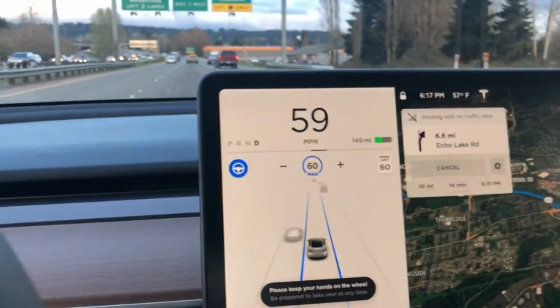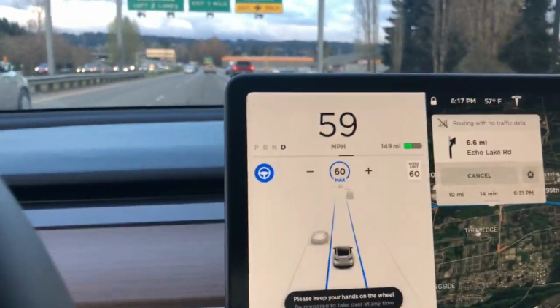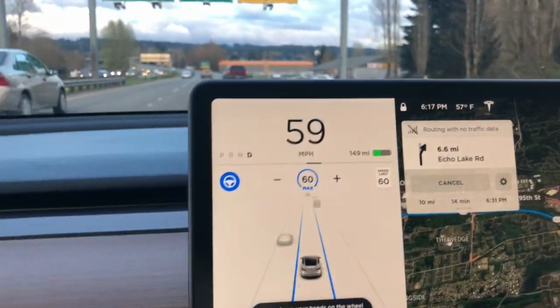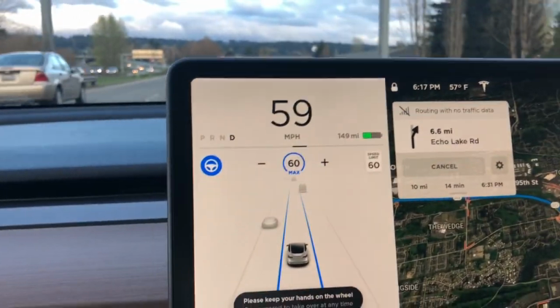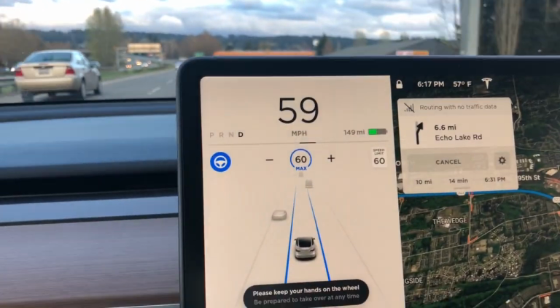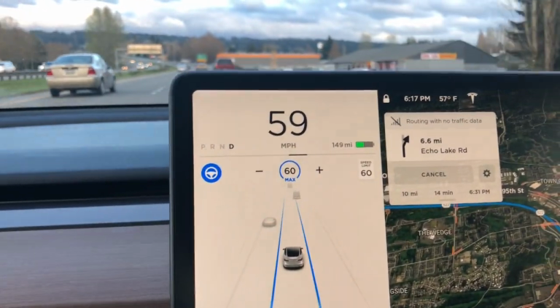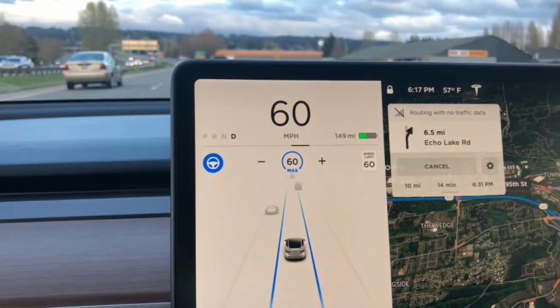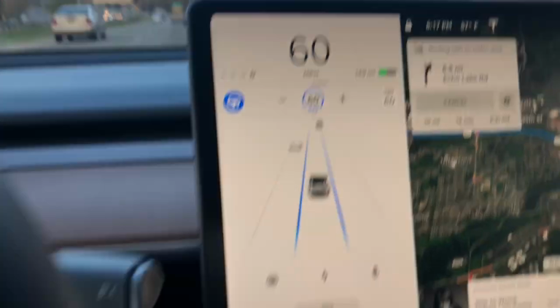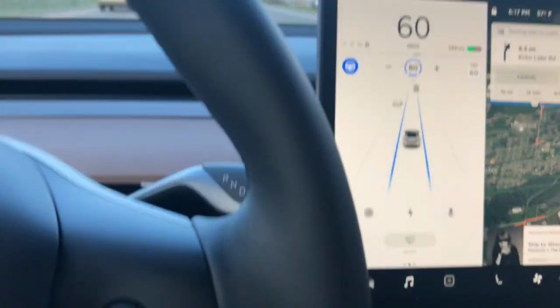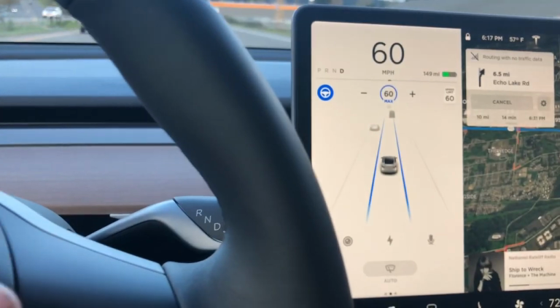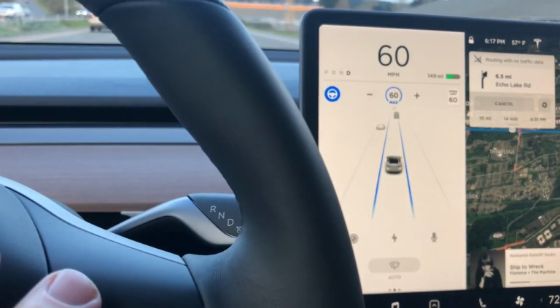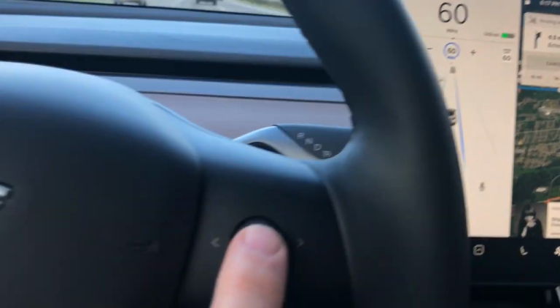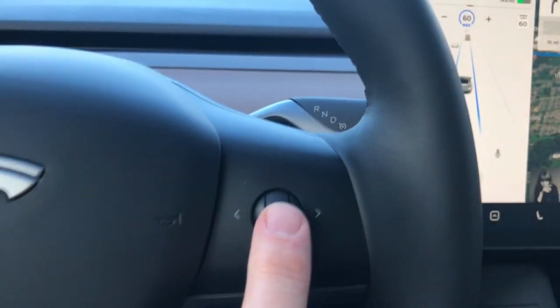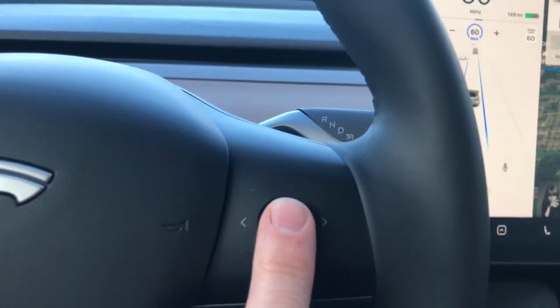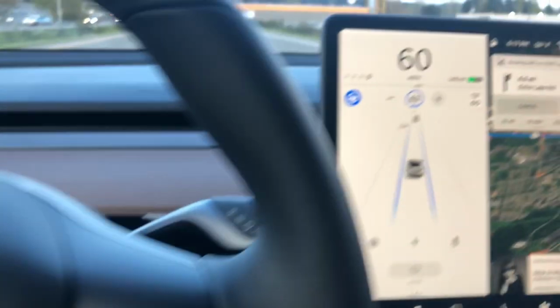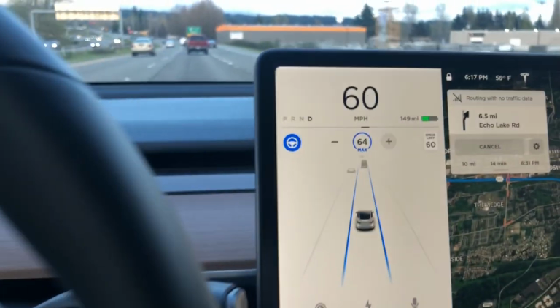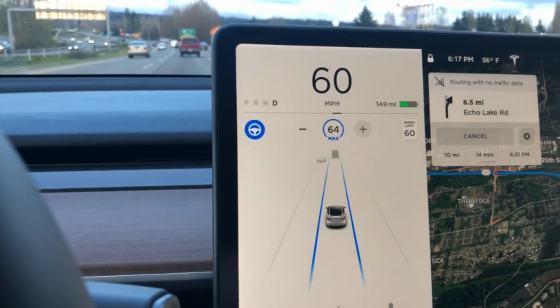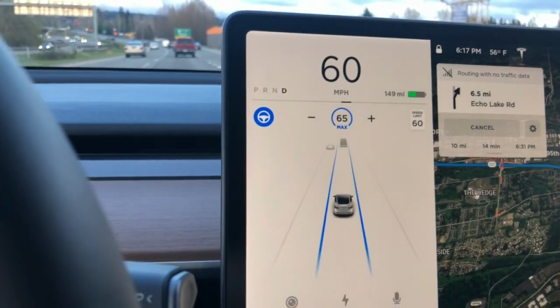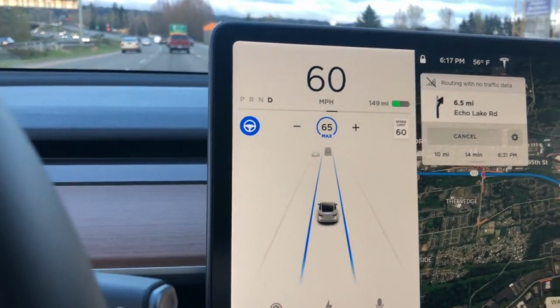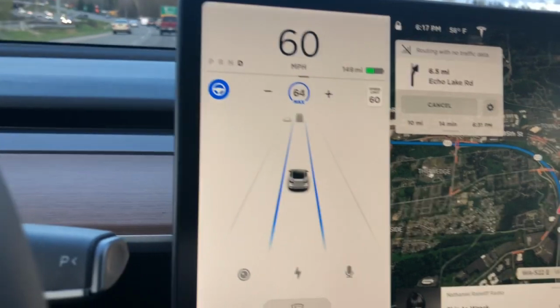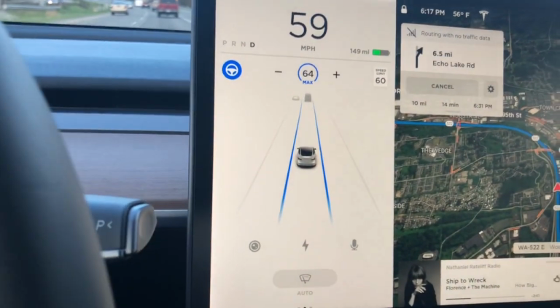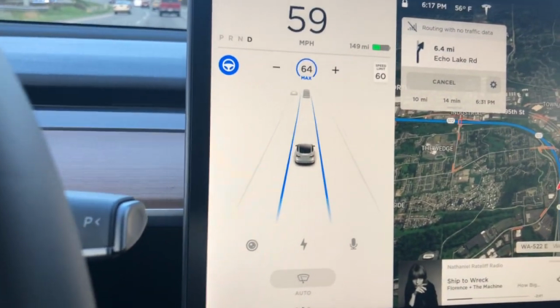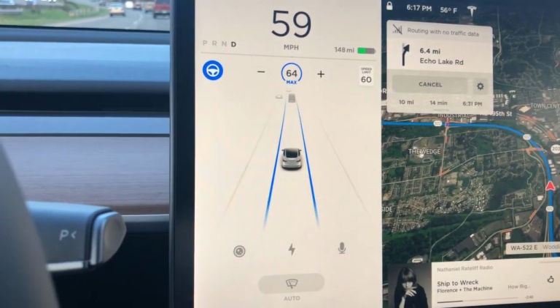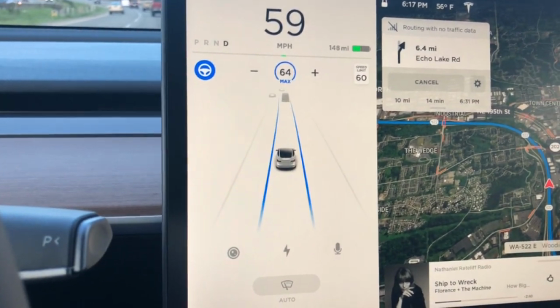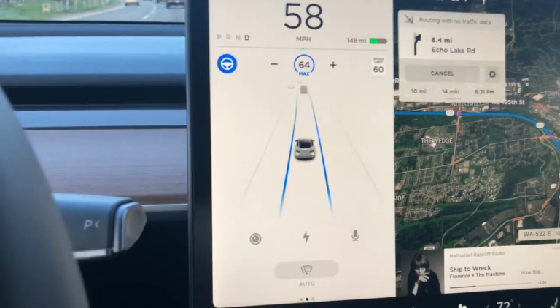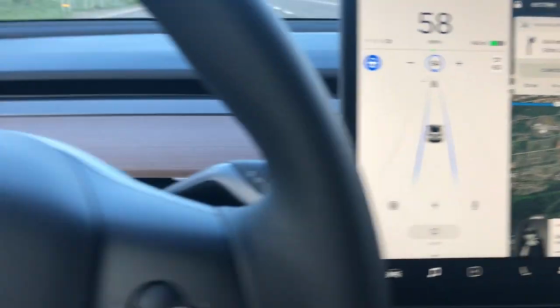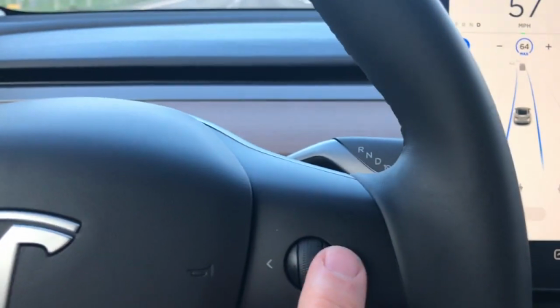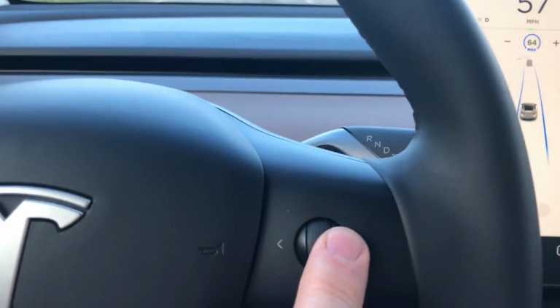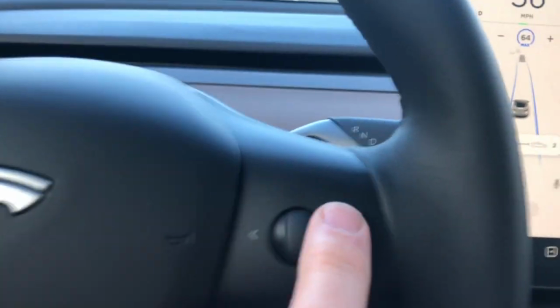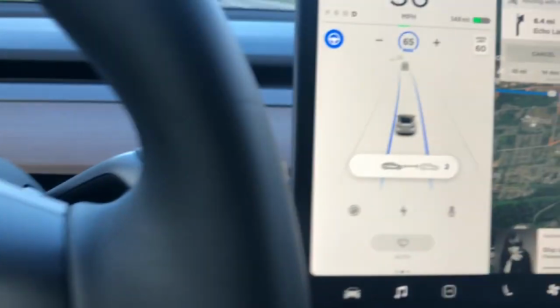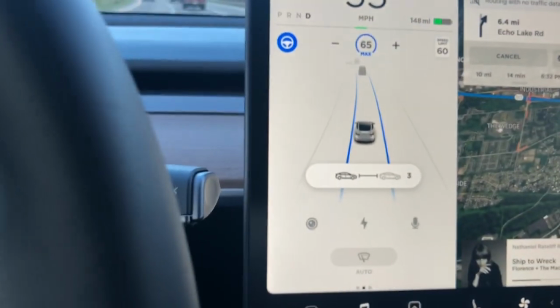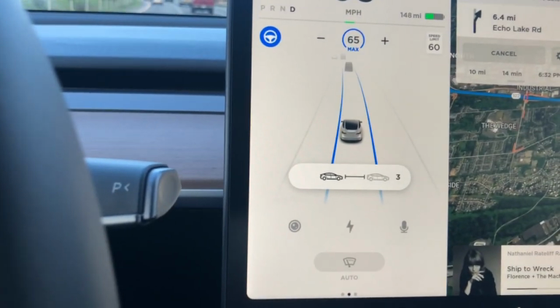We have our maximum speed currently set at 60. If I want to increase it, I just roll this up and you'll see it'll go up. If I want to increase or decrease the following distance, we go left or right. You can see that there.